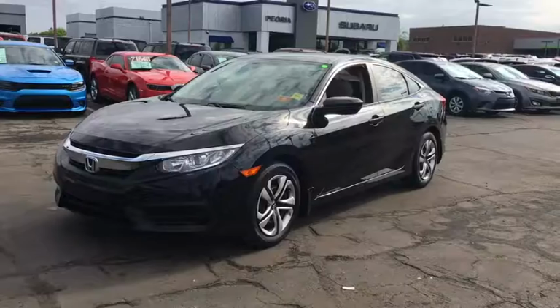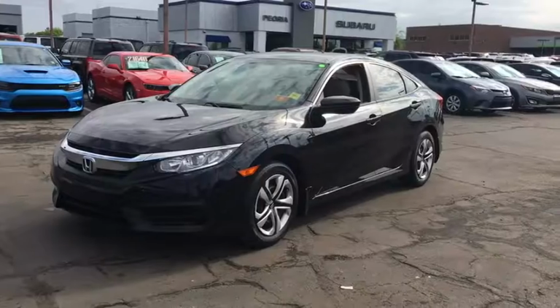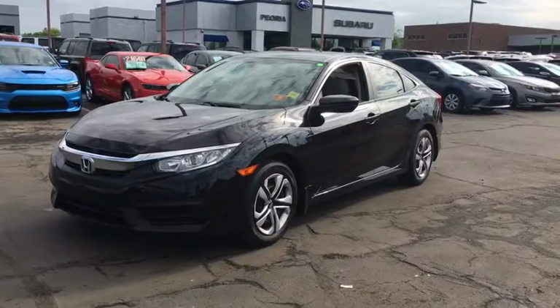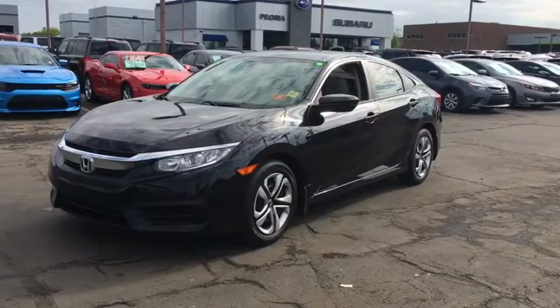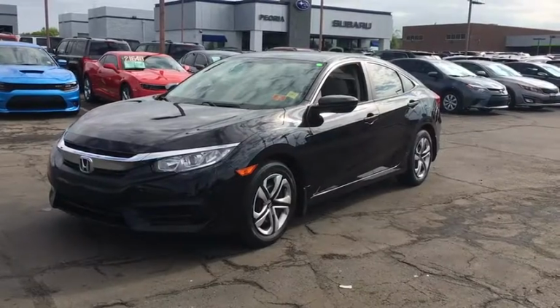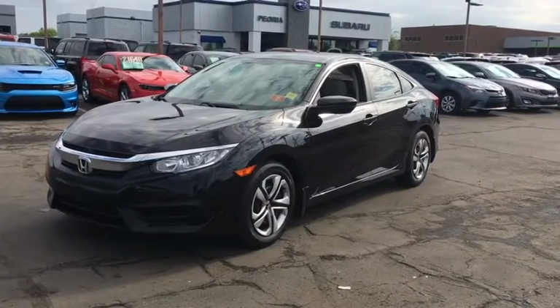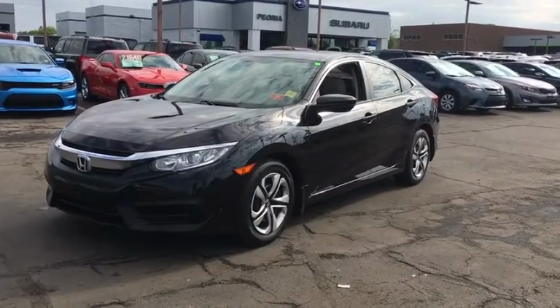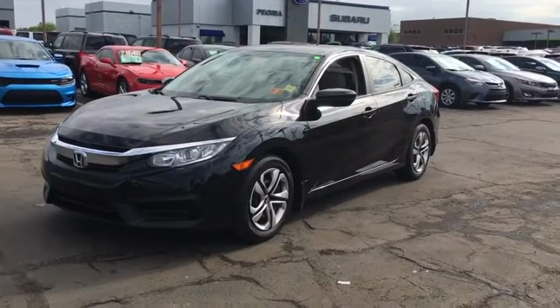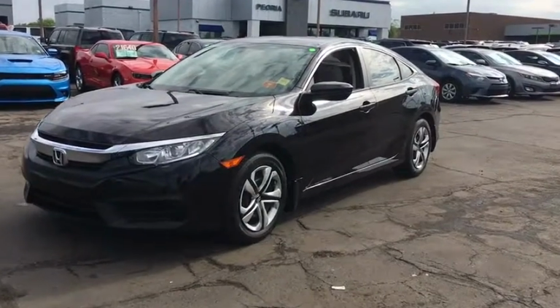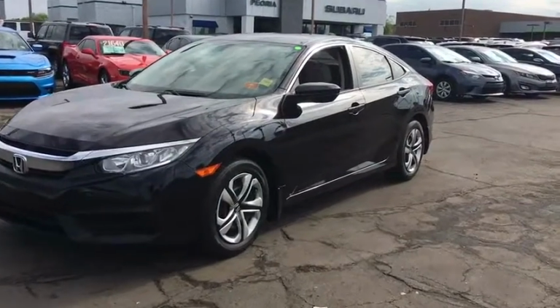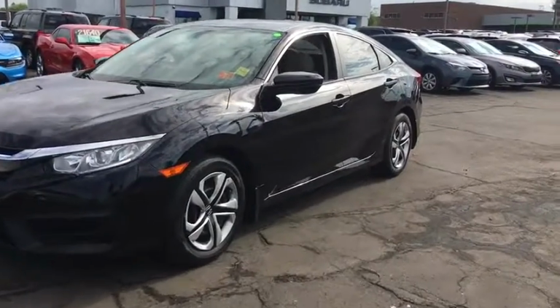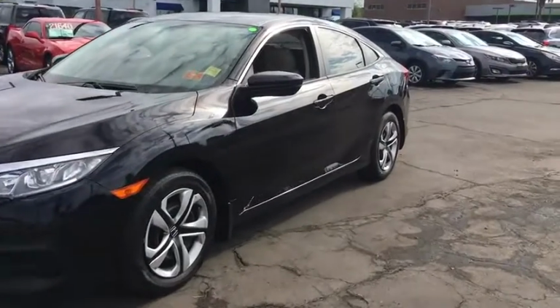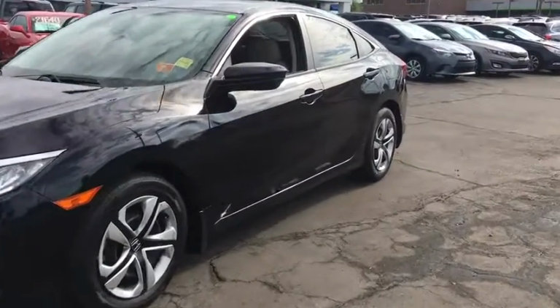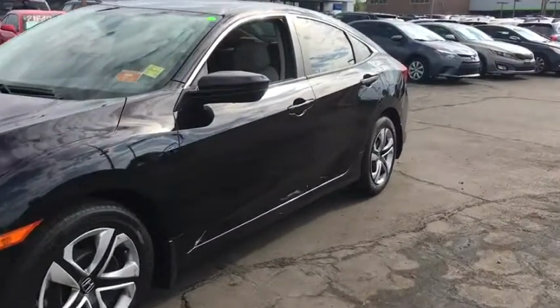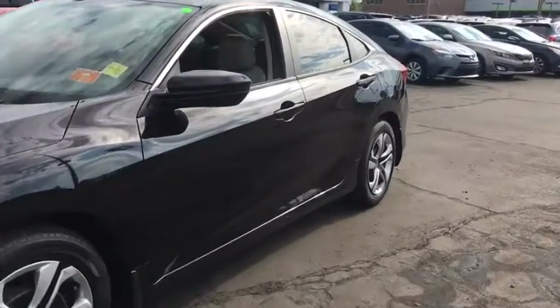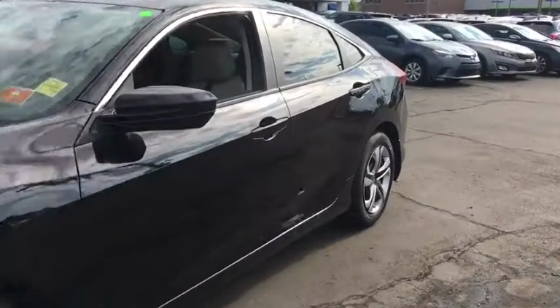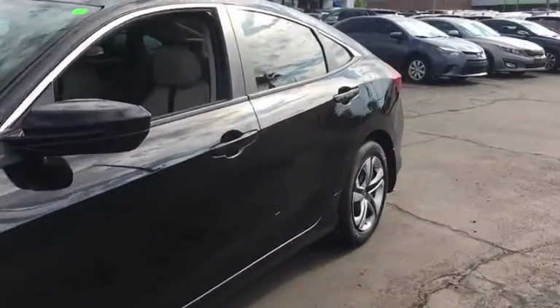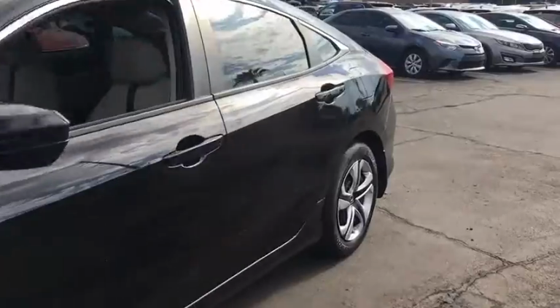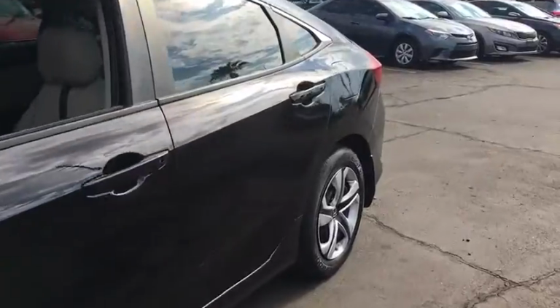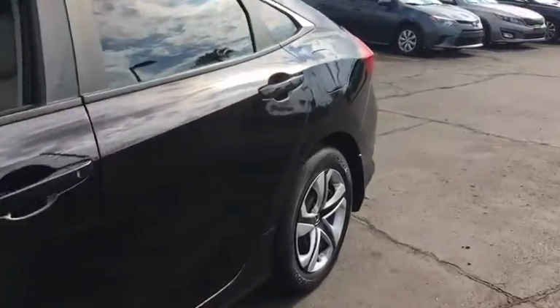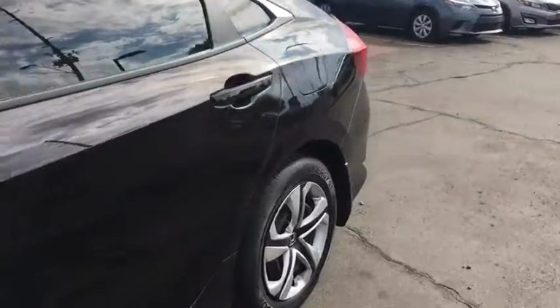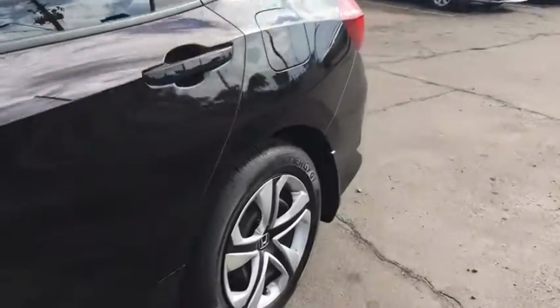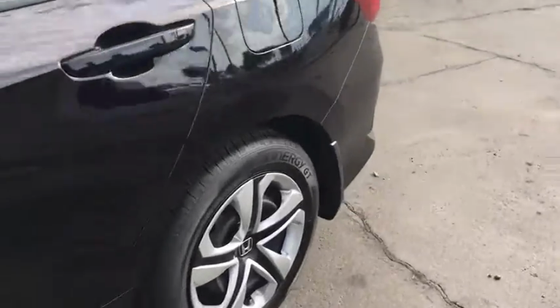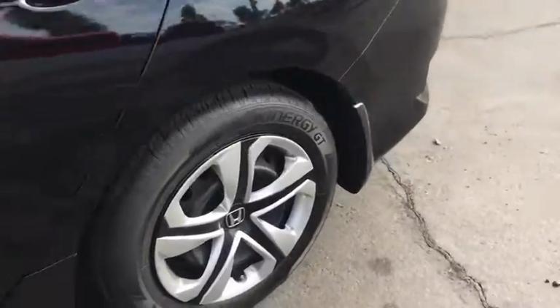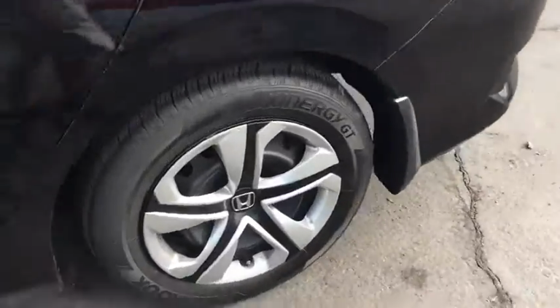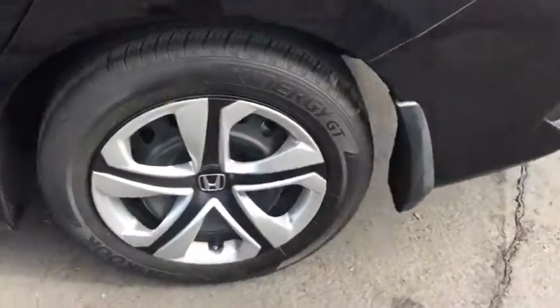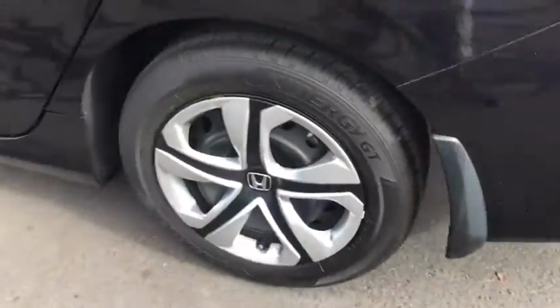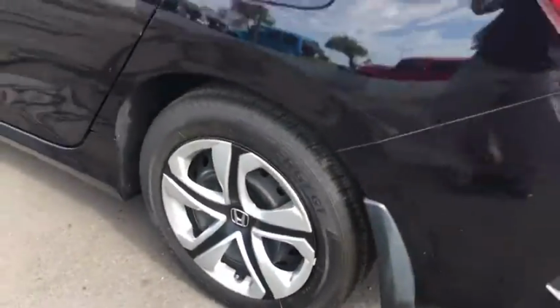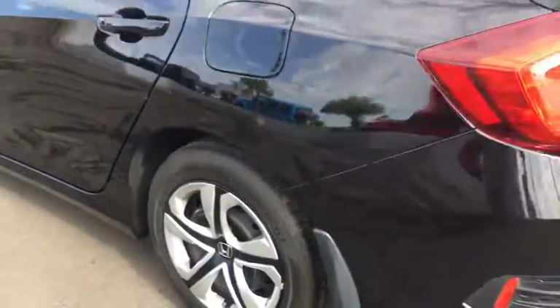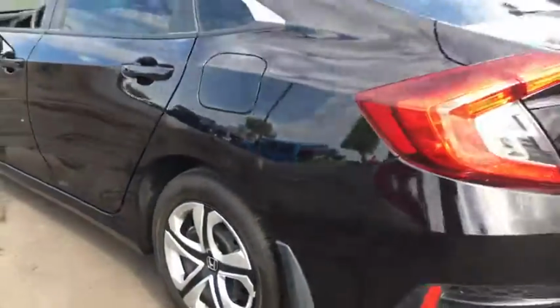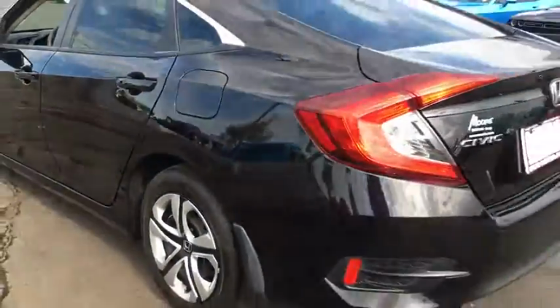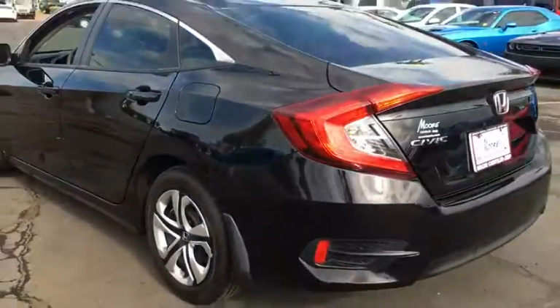The 2016 Honda Civic. Practical, awesome gas mileage, and incredibly reliable. This vehicle has less than 25,000 miles.